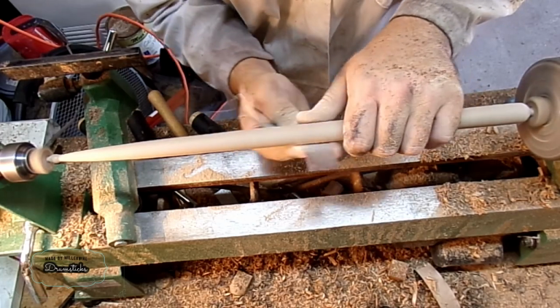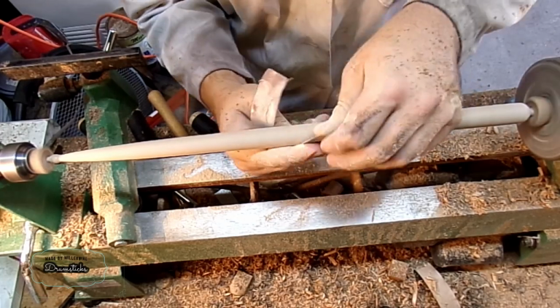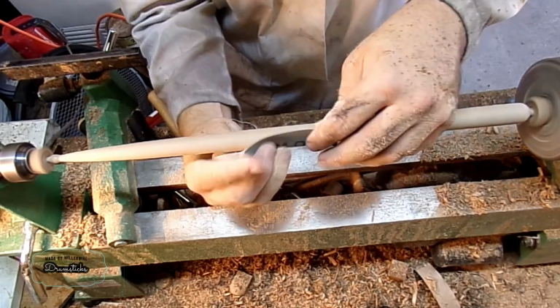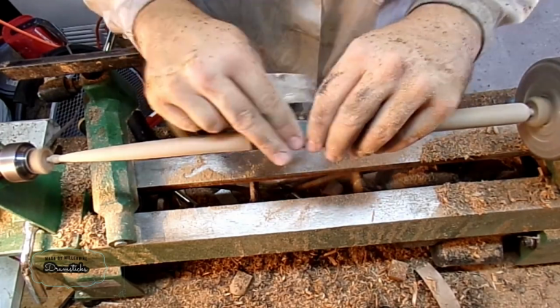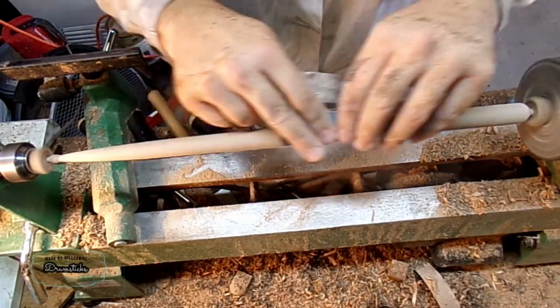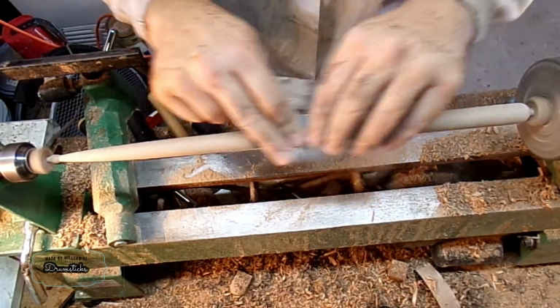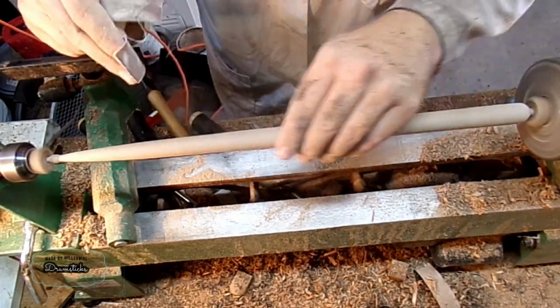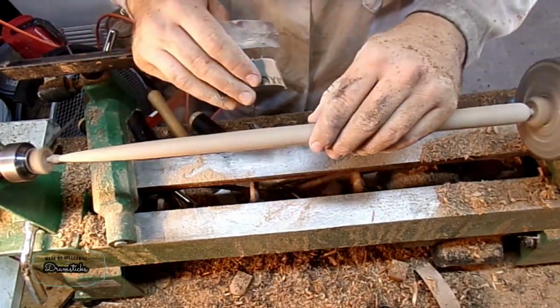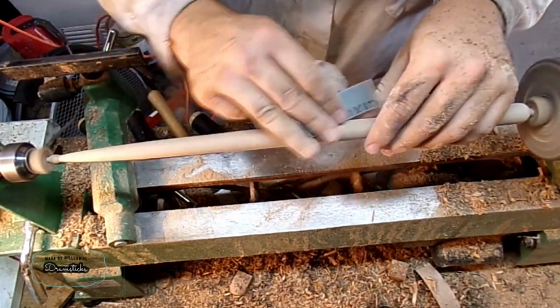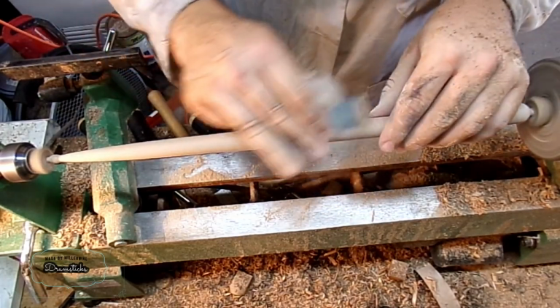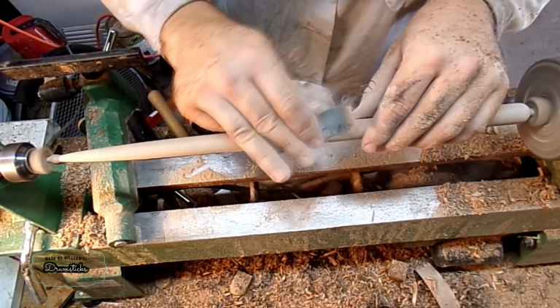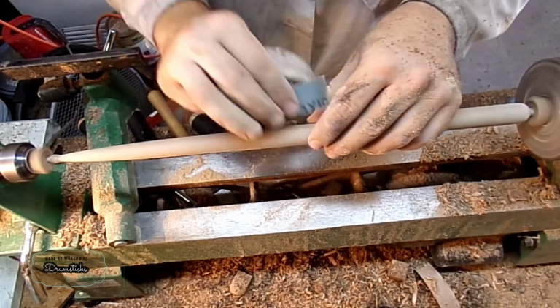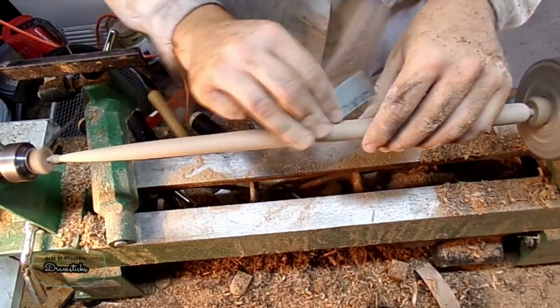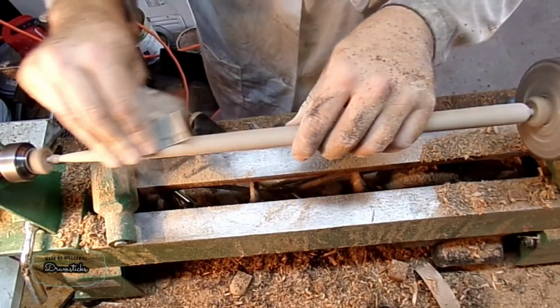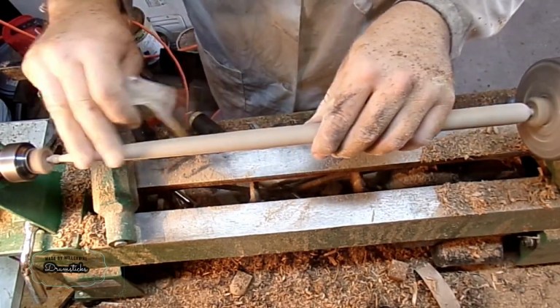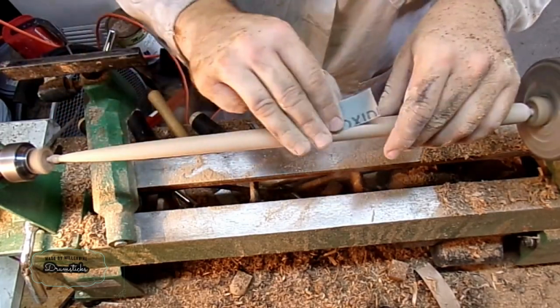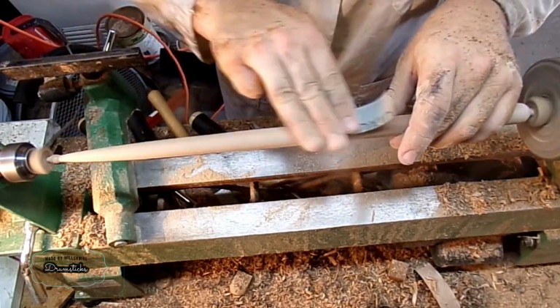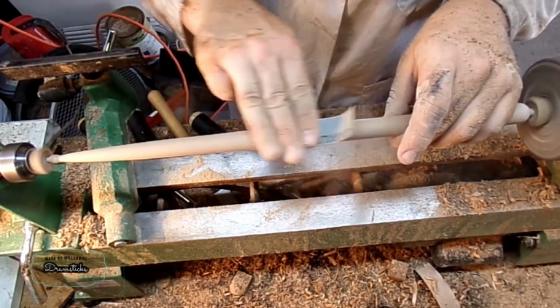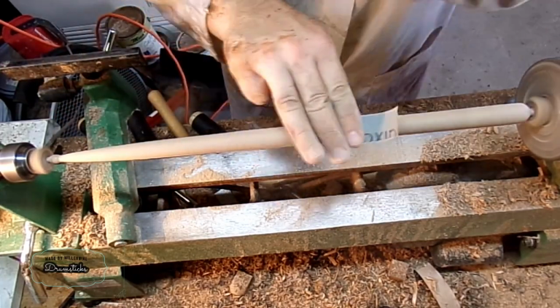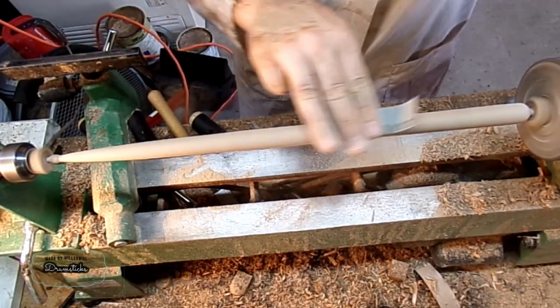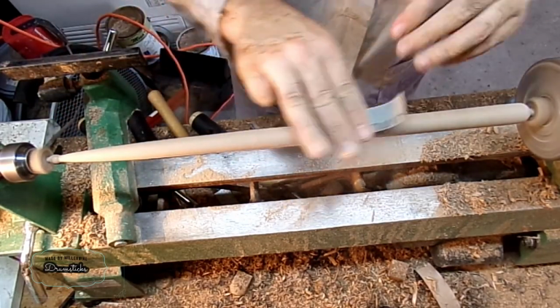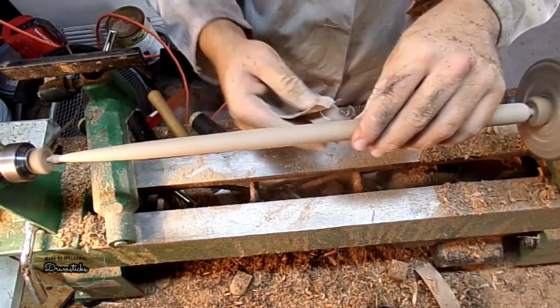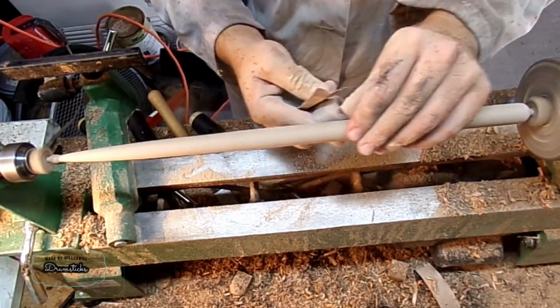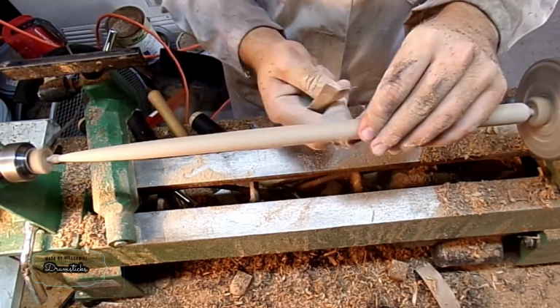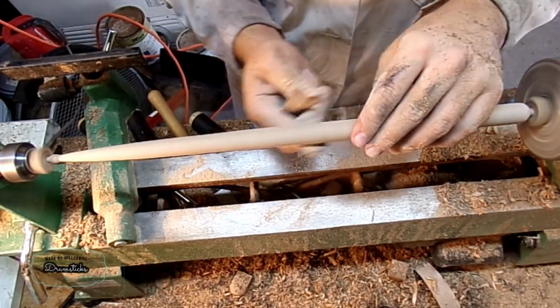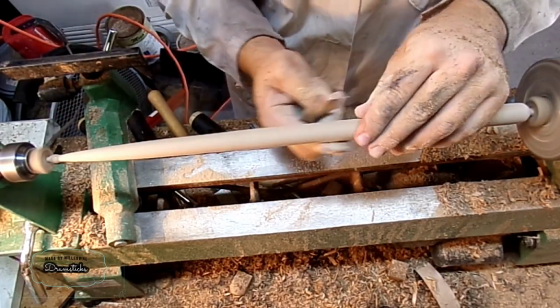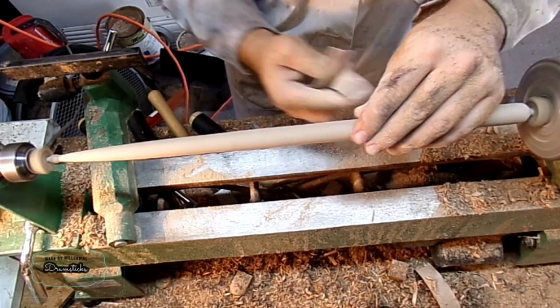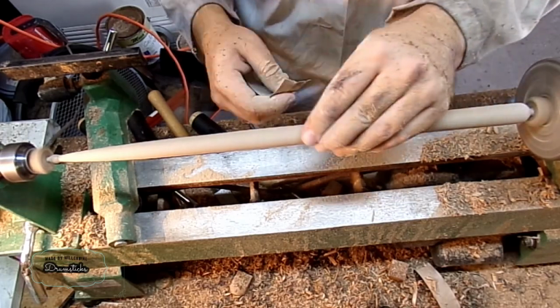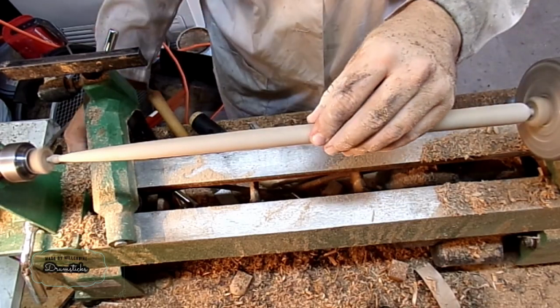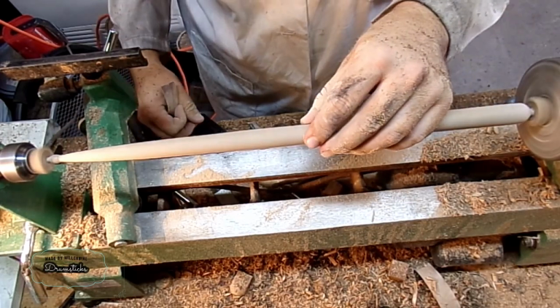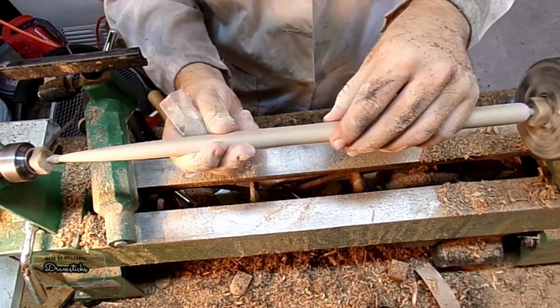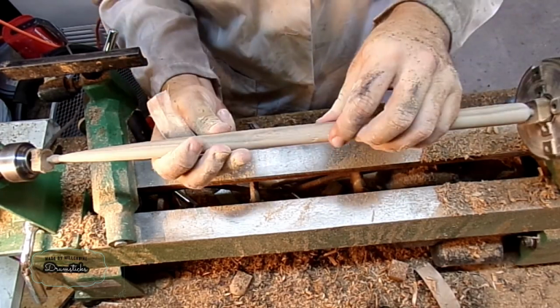Here I'm noticing there's a small defect in the wood, and I'm trying to sand it out. After trying and failing at this multiple times, I end up looking and seeing that it's just a small knot.